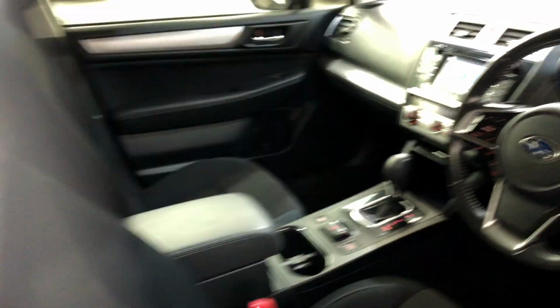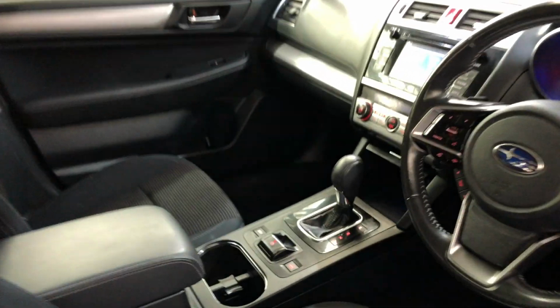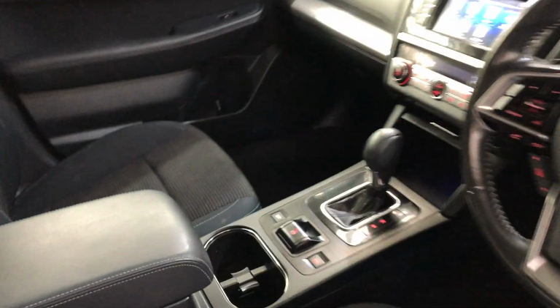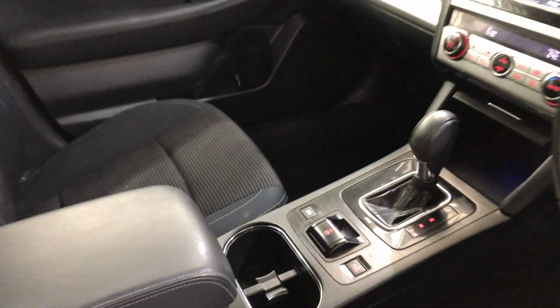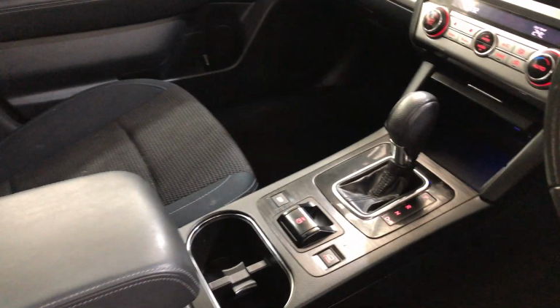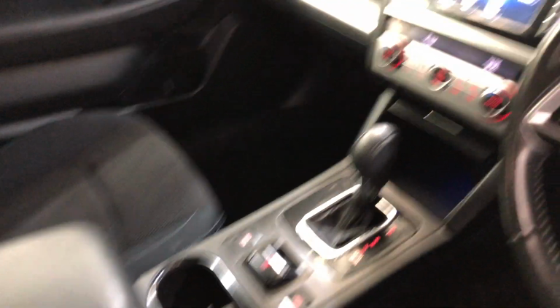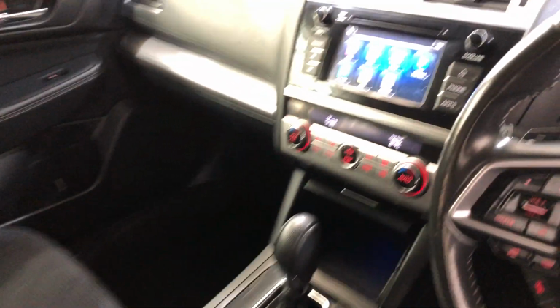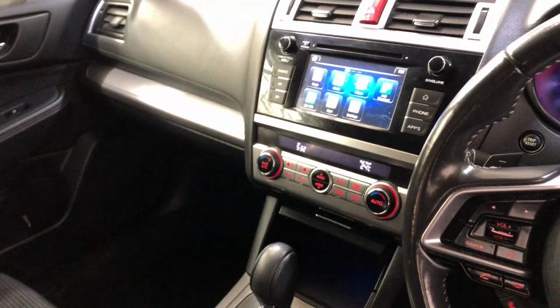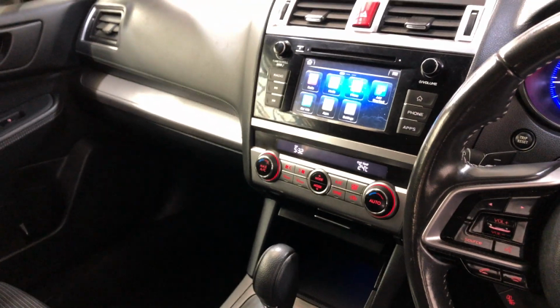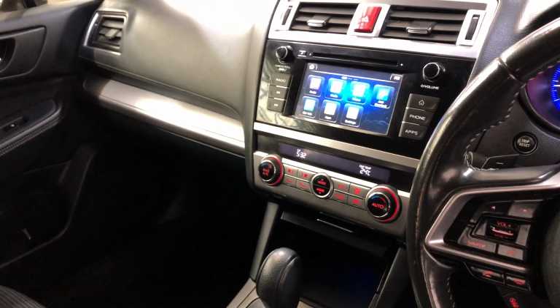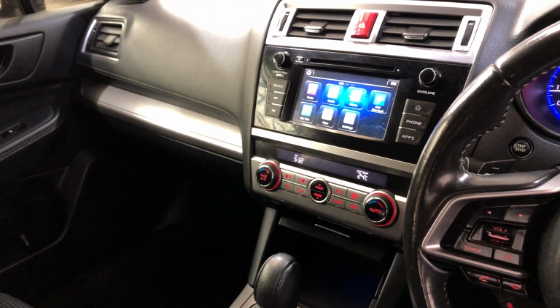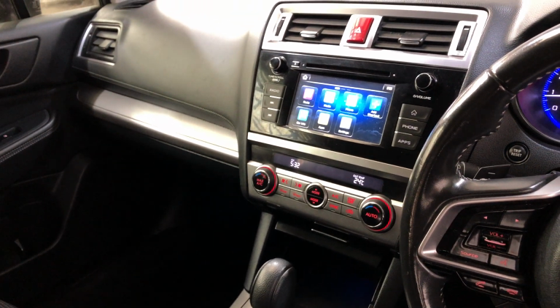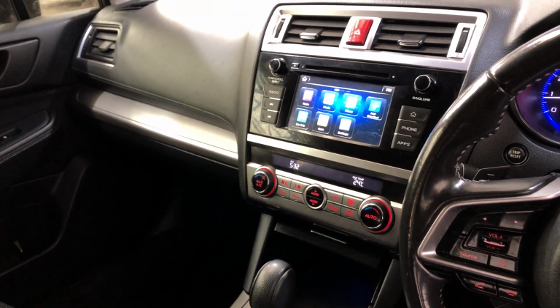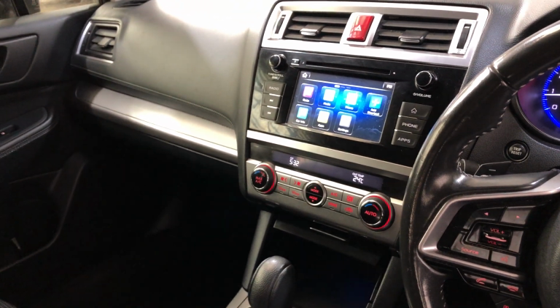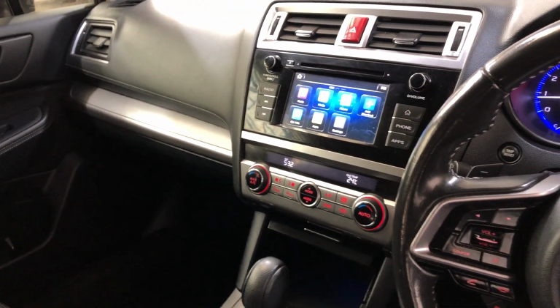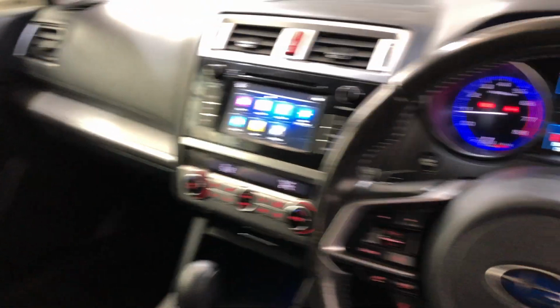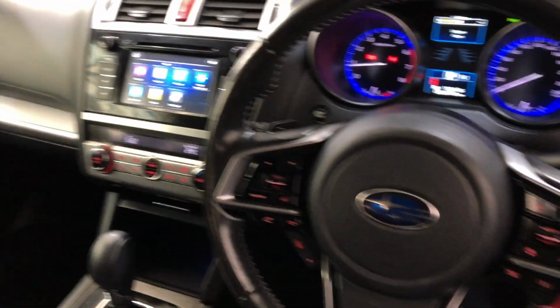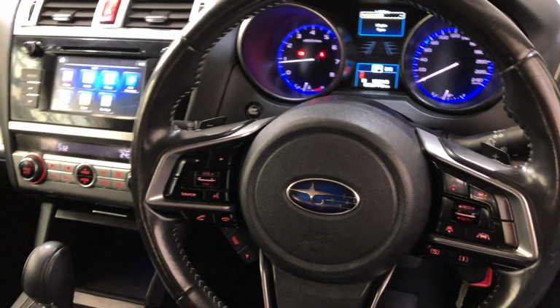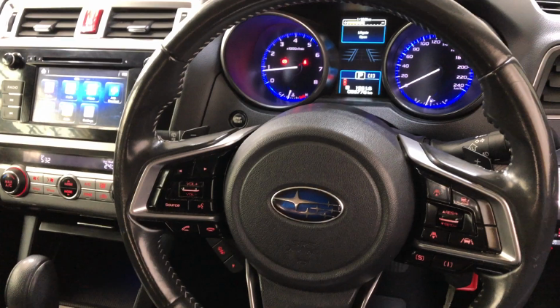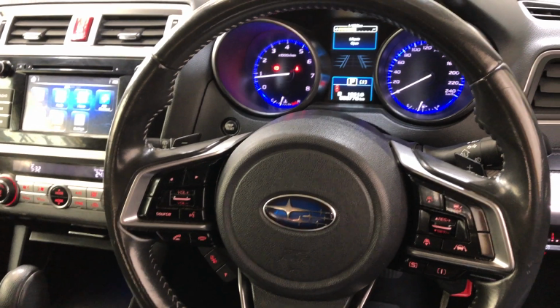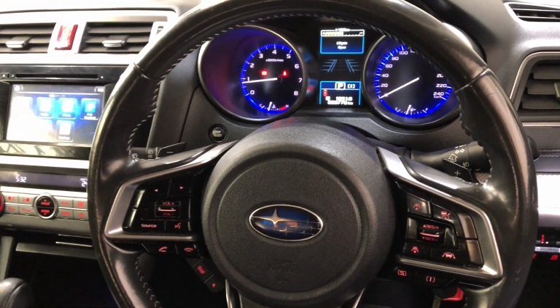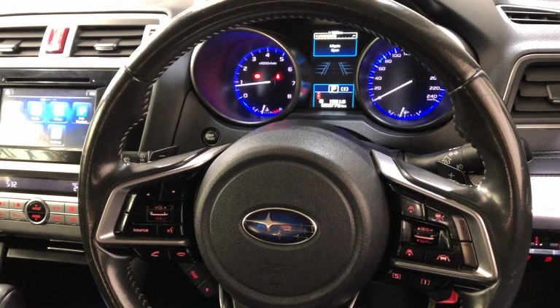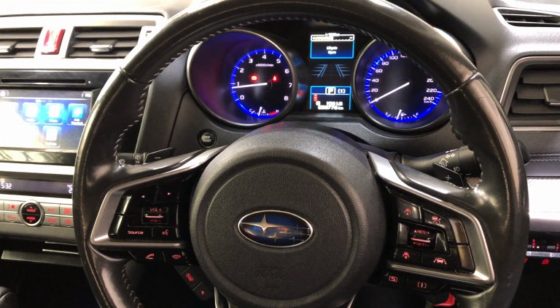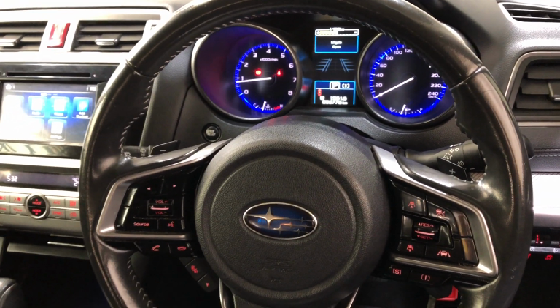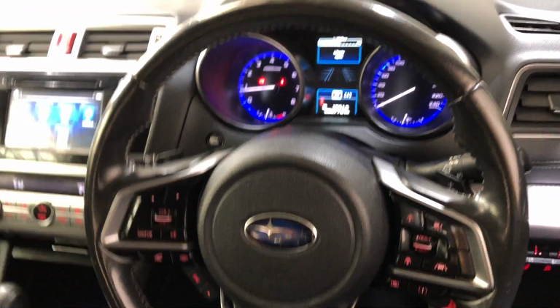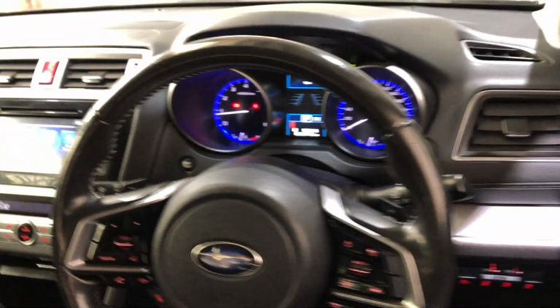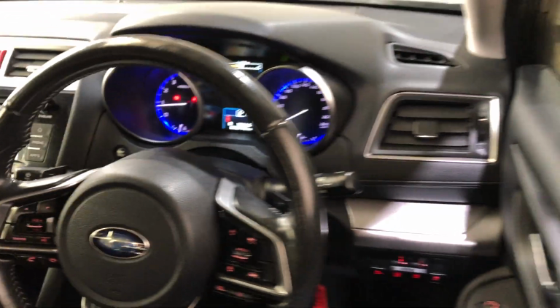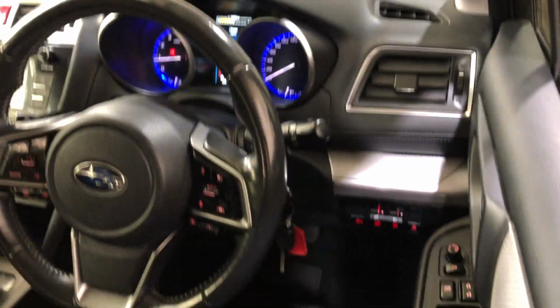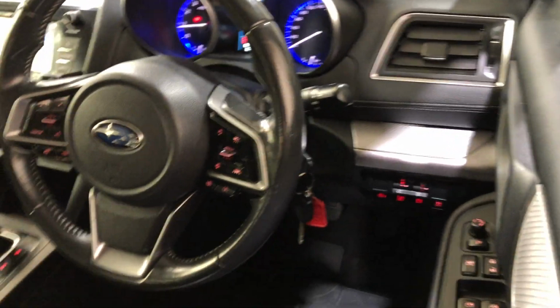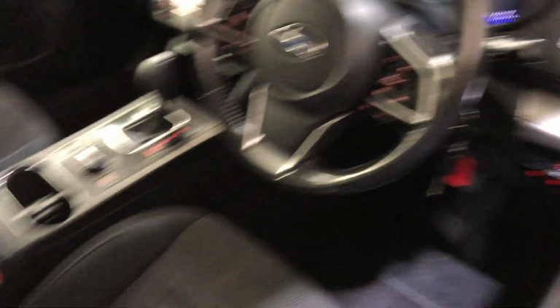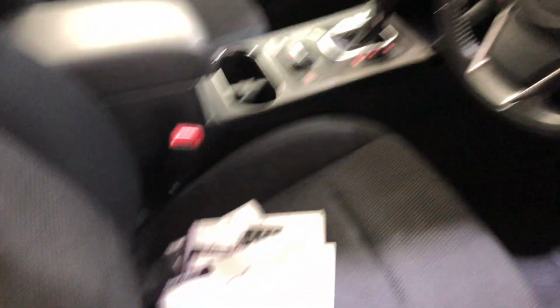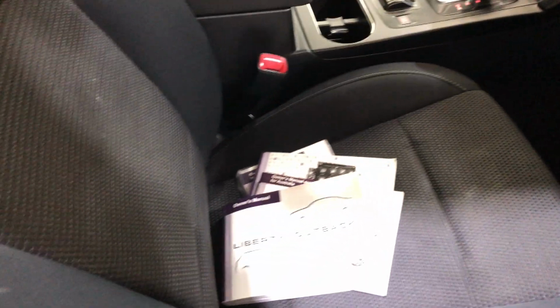It comes with an automatic transmission and all the original head unit including CD player and reverse camera. It comes with a low 56,000km on the clock and has a full set of 2 keys and a full set of books.